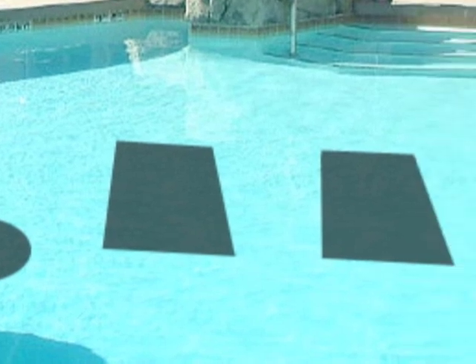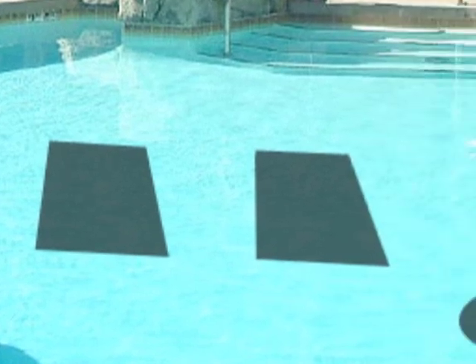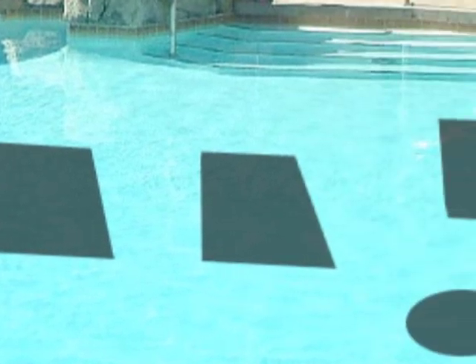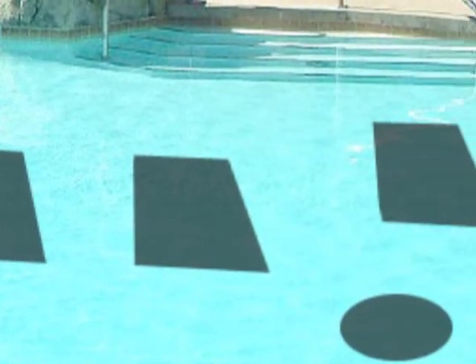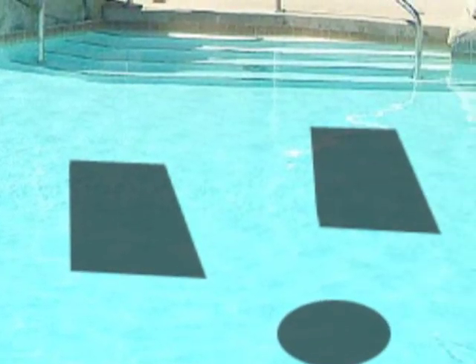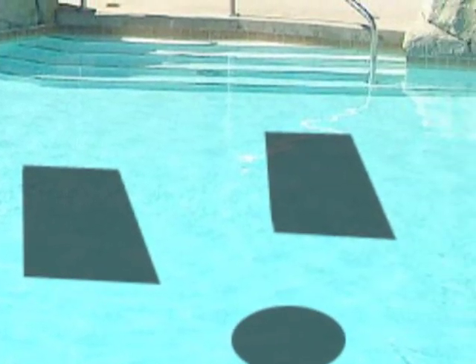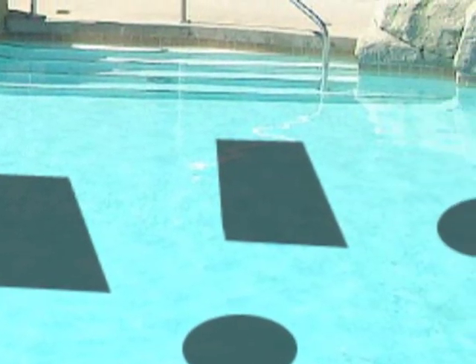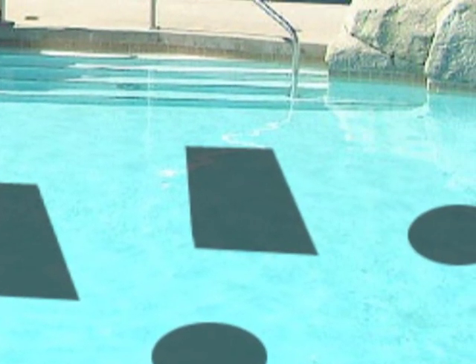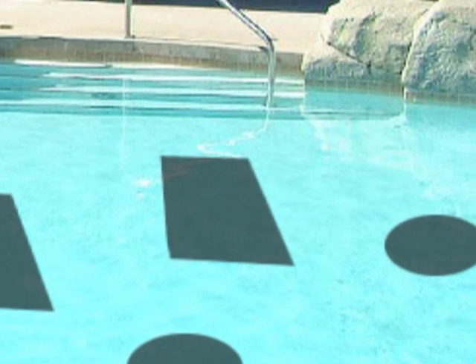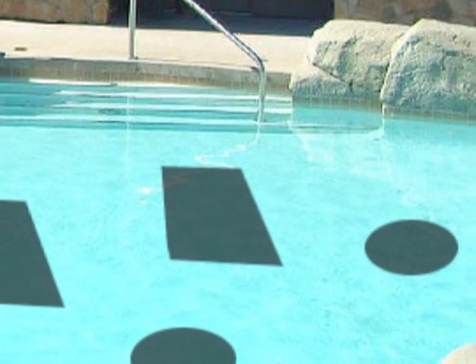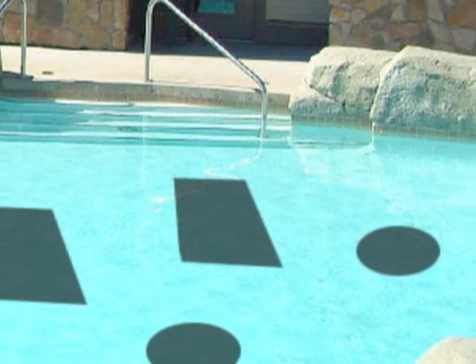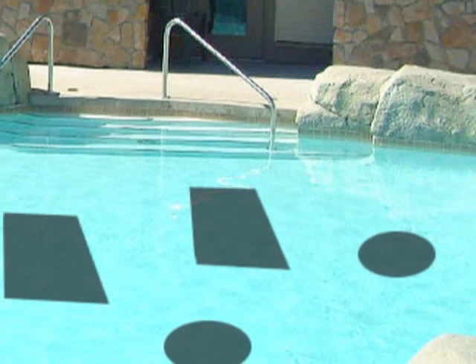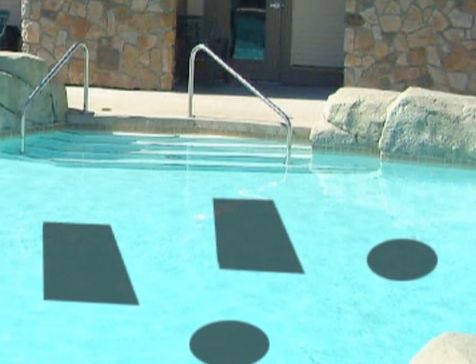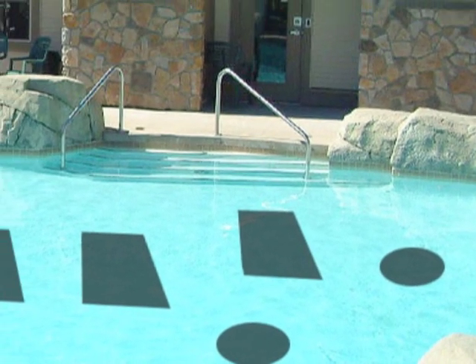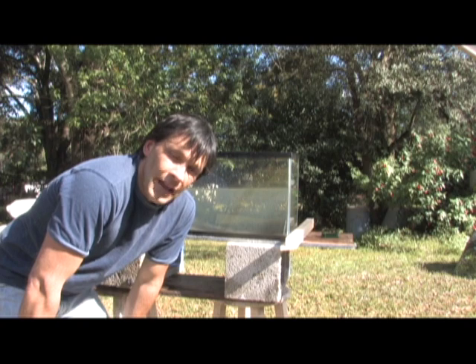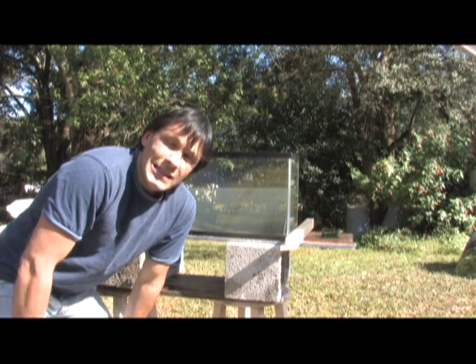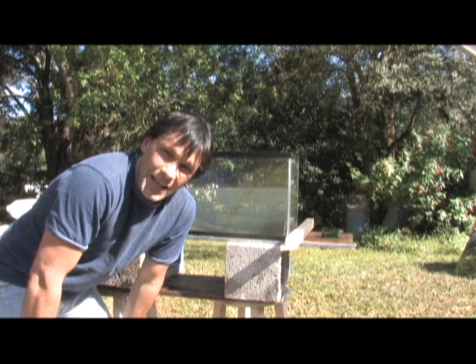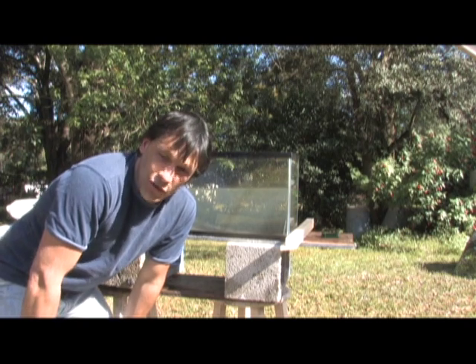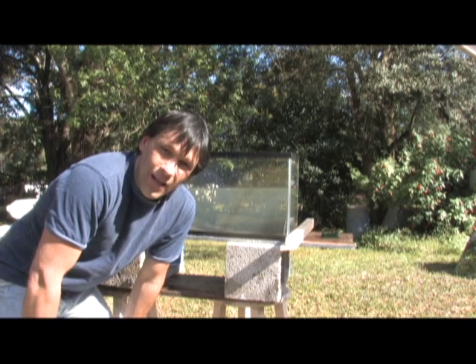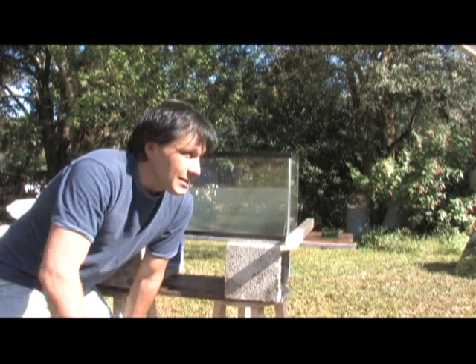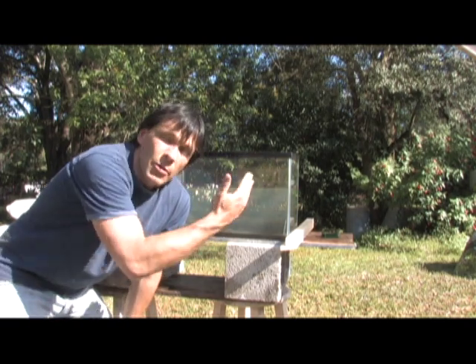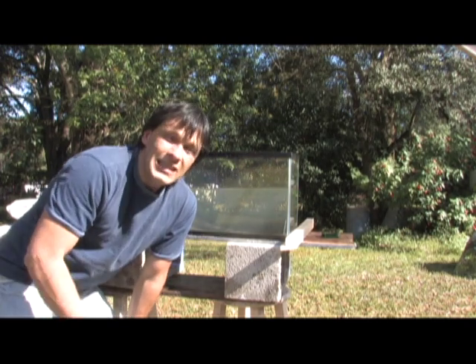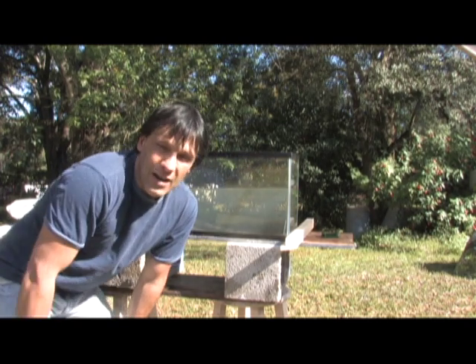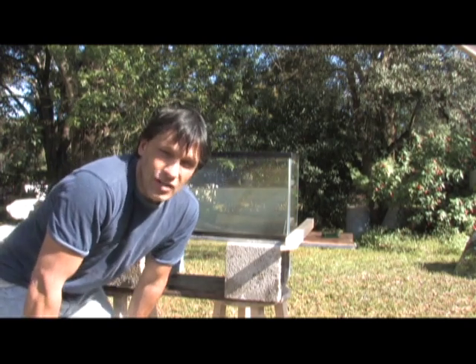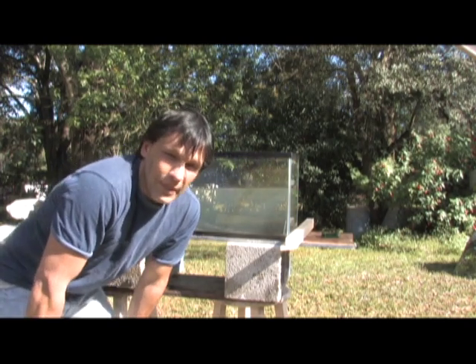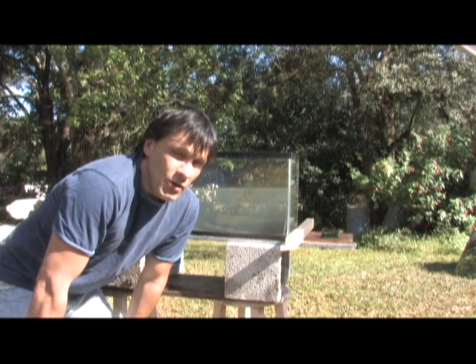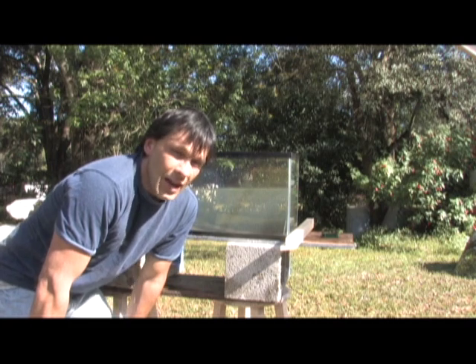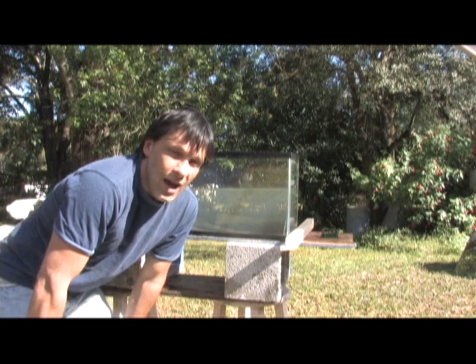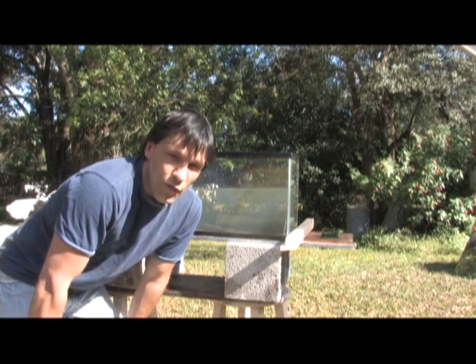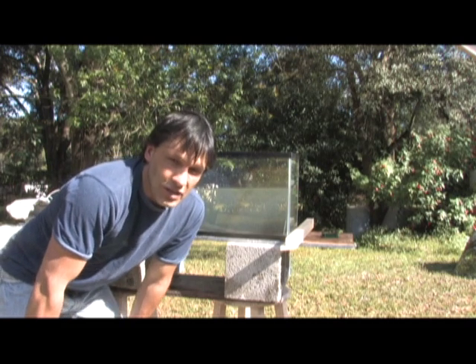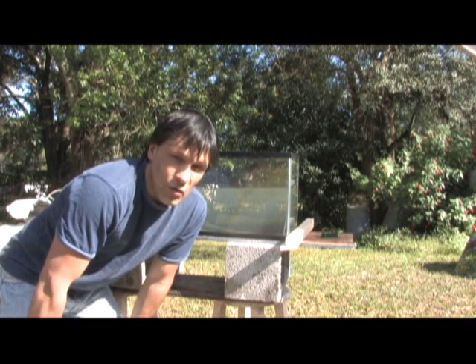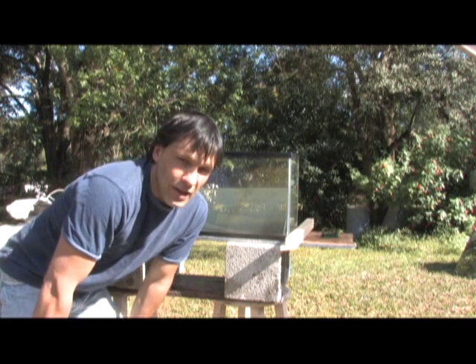You're much better off to just take large dark targets and sink them to the bottom of your pool, or the part of your pool that gets direct sunlight. These will absorb heat just like that heat sink did — not as rapidly or as intense, but if they're the same size as your Fresnel lens, they'll produce the same amount of energy. I'm your host, Dan Rojas. Thank you for watching and enjoy our videos.